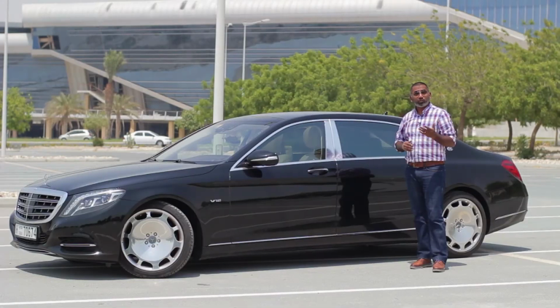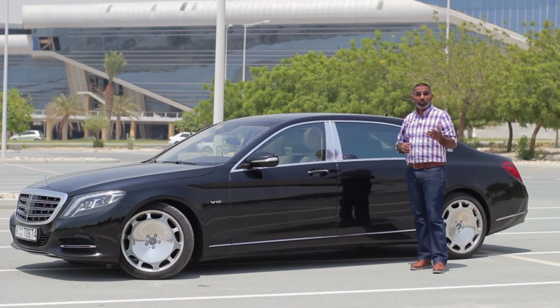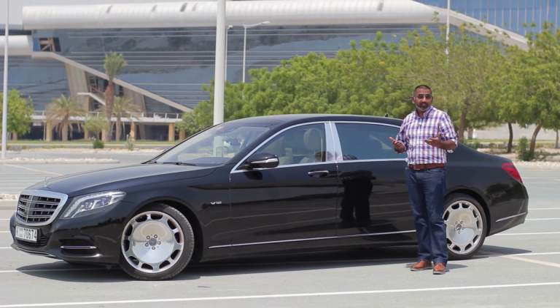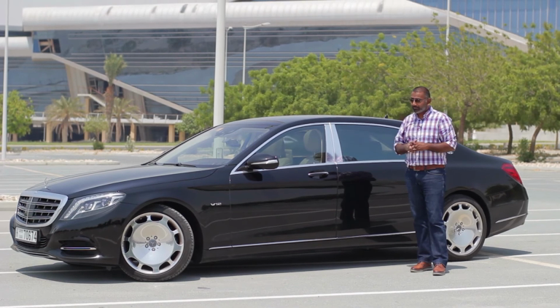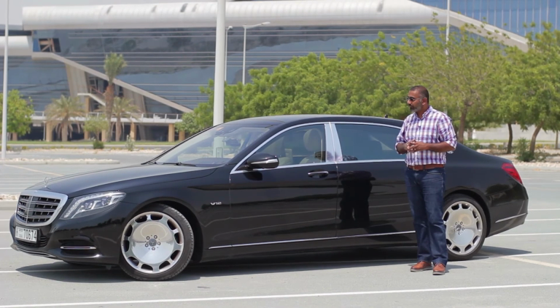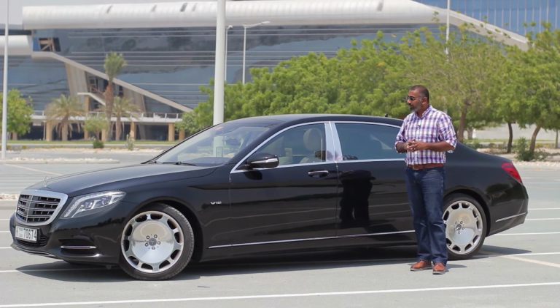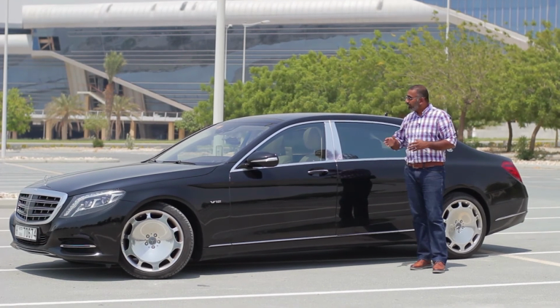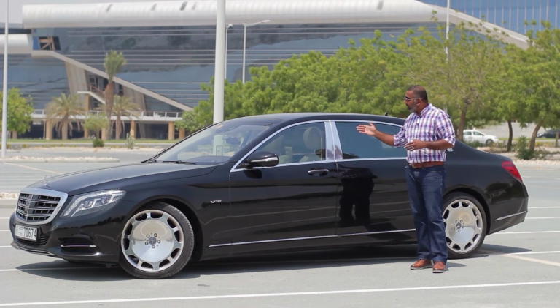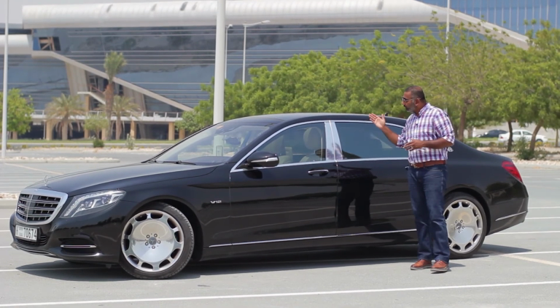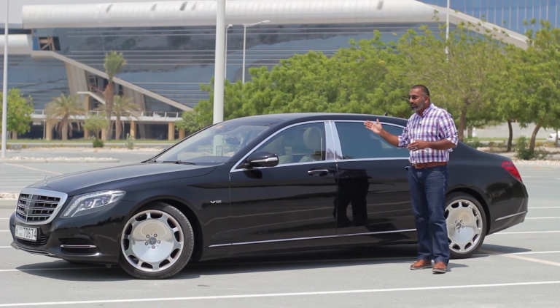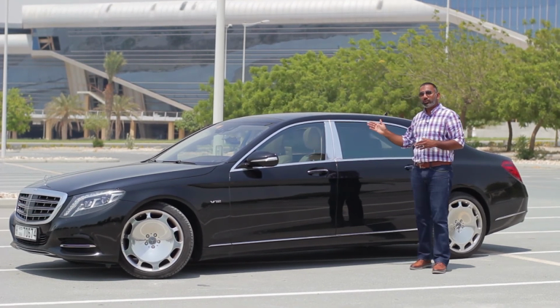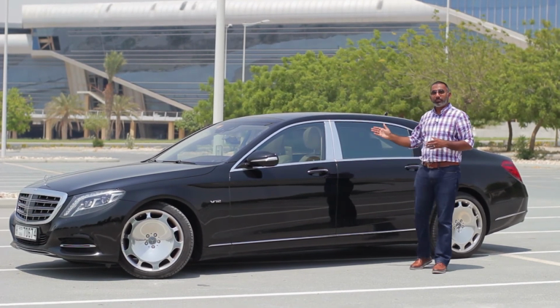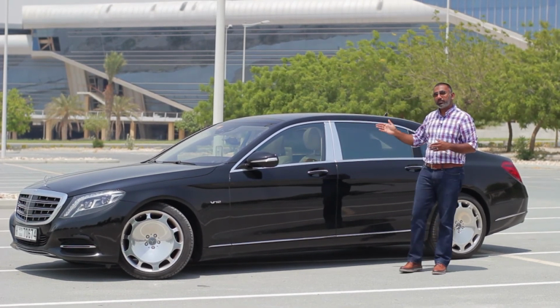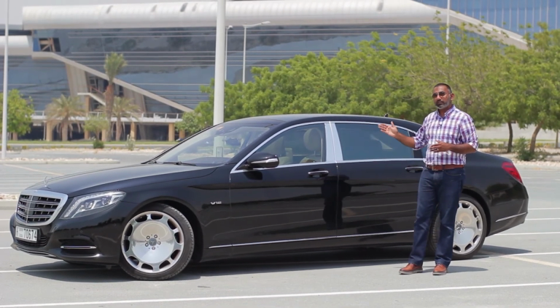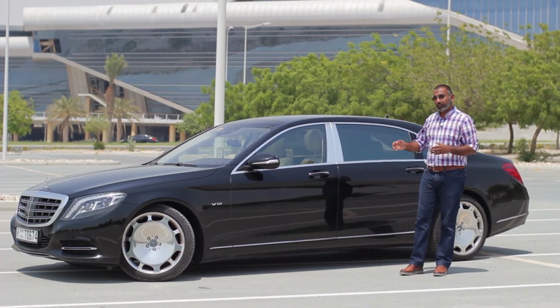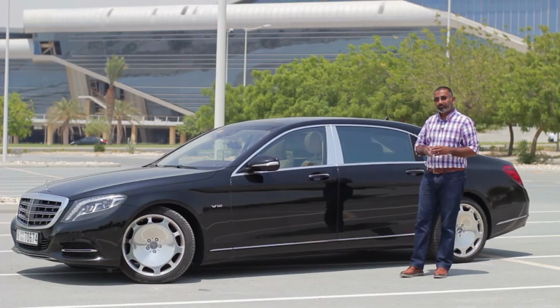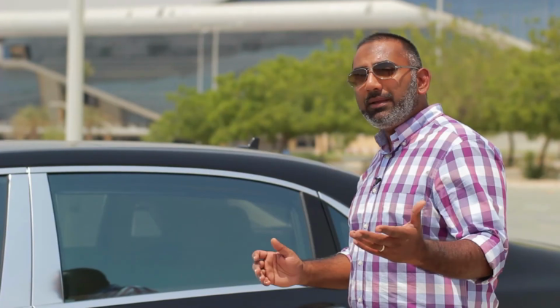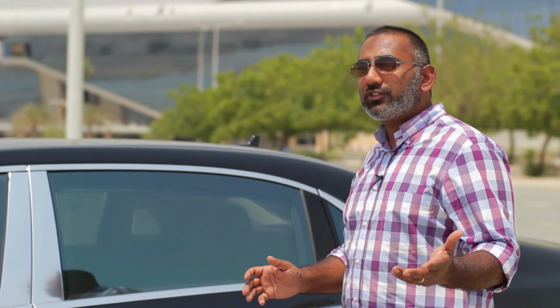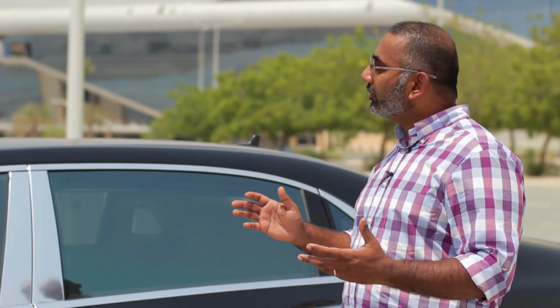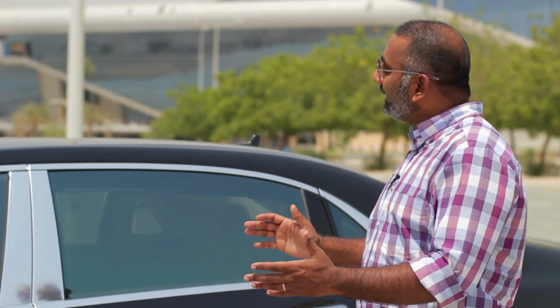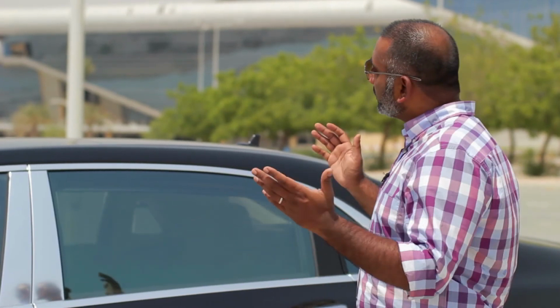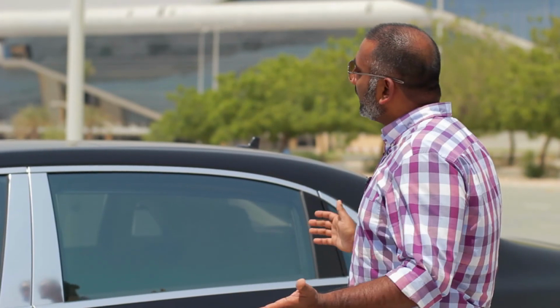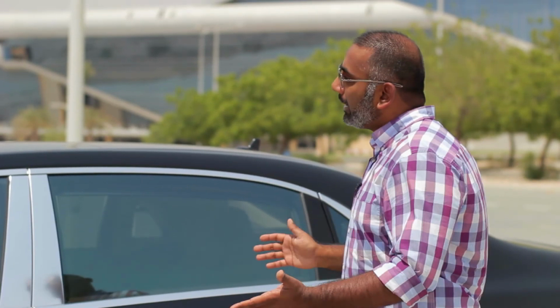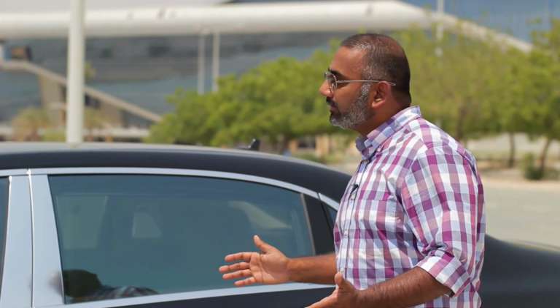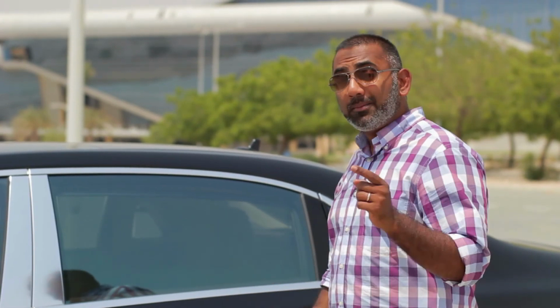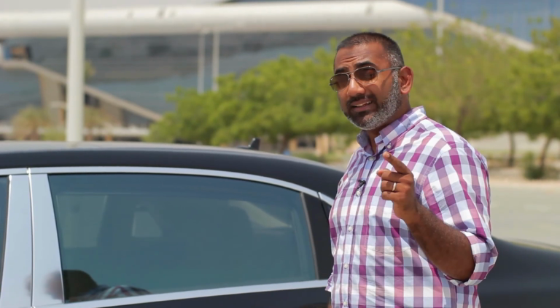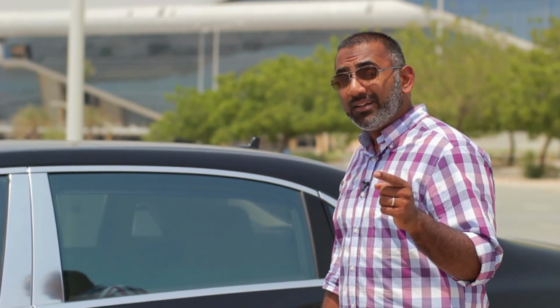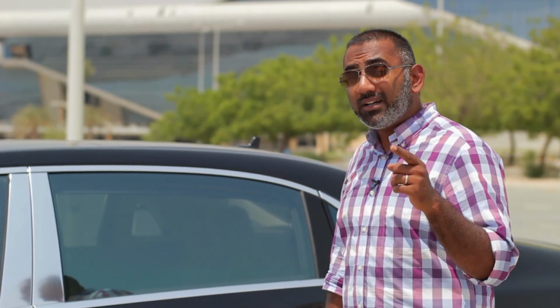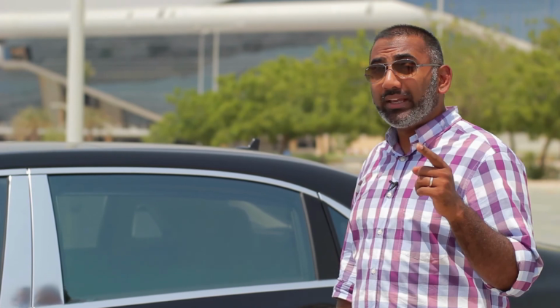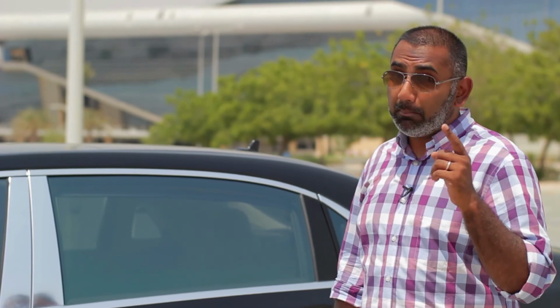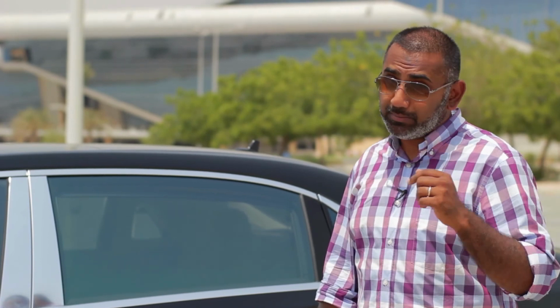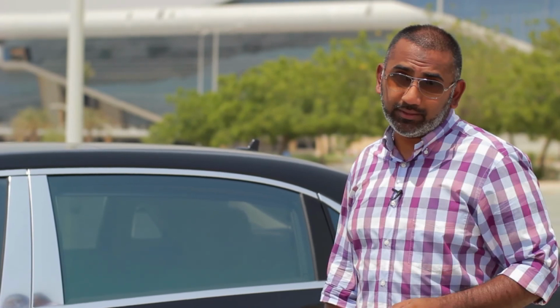So, what's our verdict? The Maybach is really going to threaten the British pinnacles of luxury. It's got its own sense of style and power, plus Mercedes is doing it at a much better price.